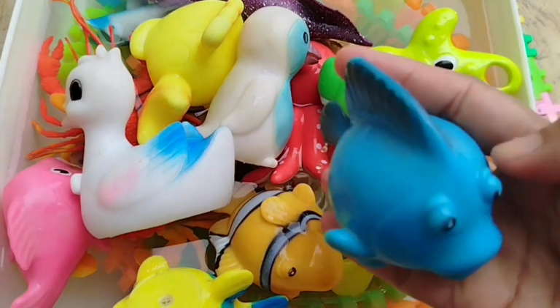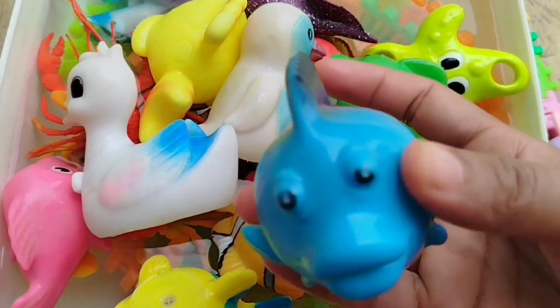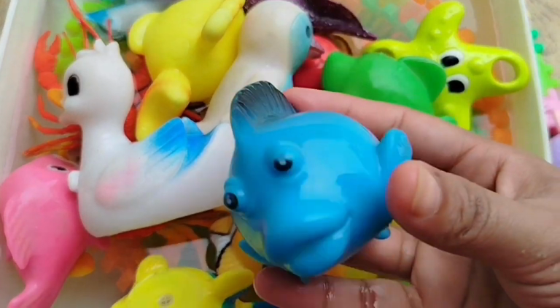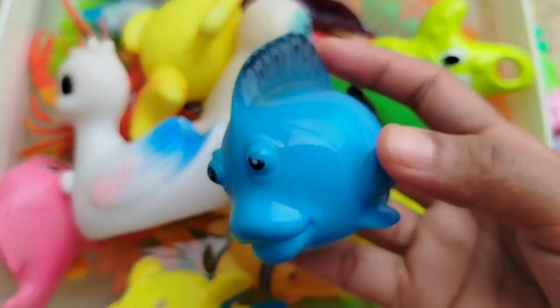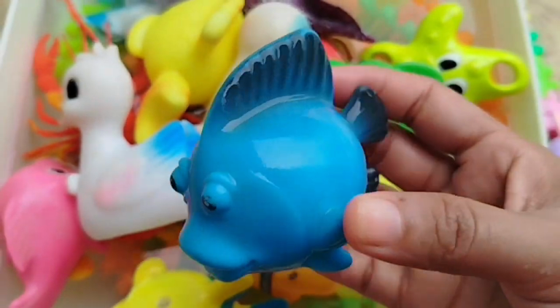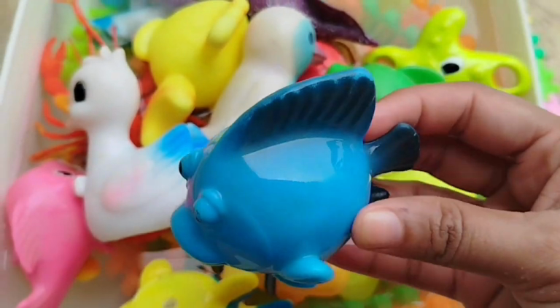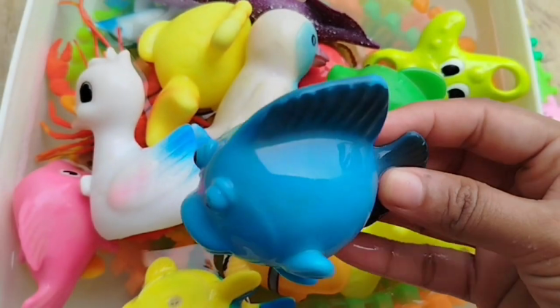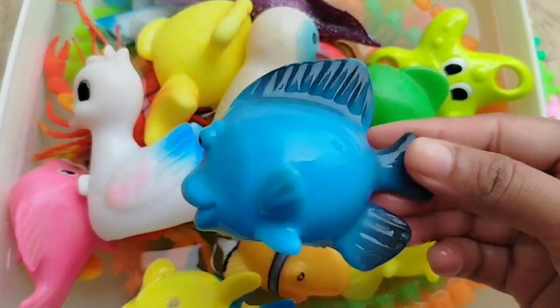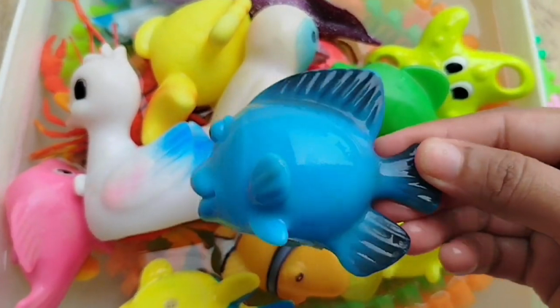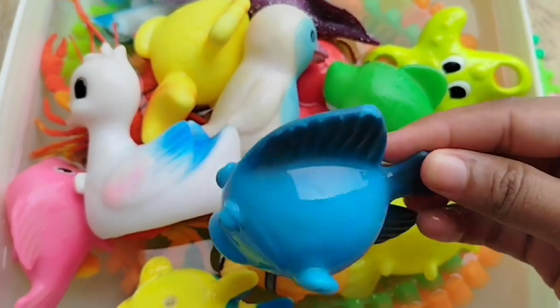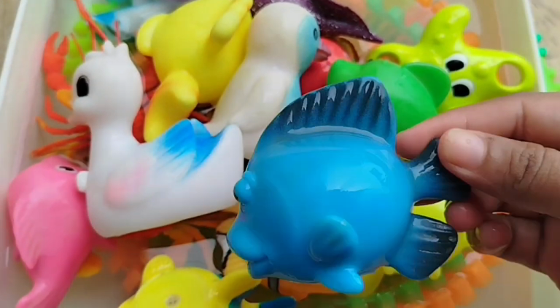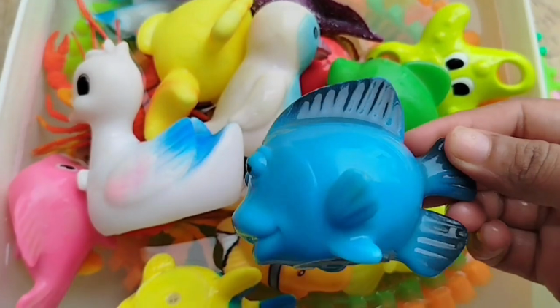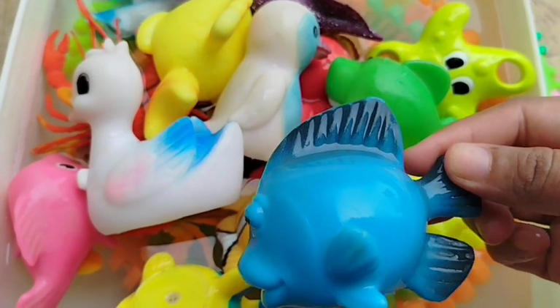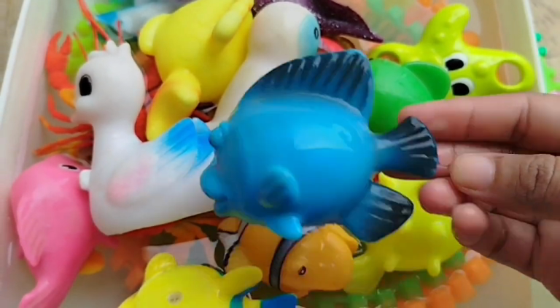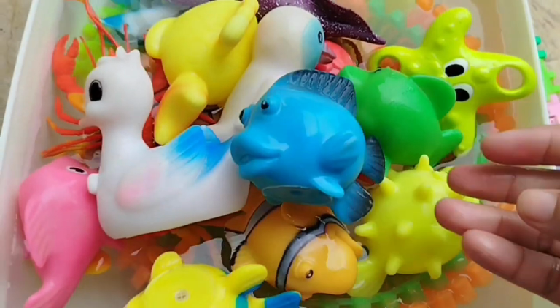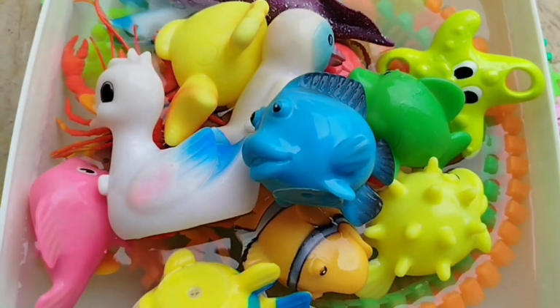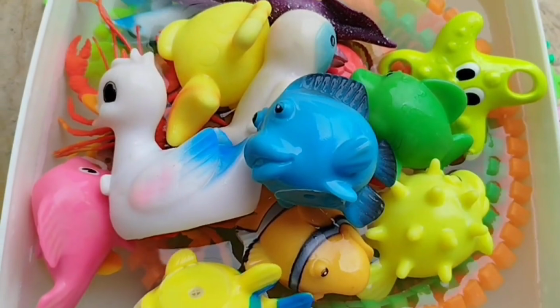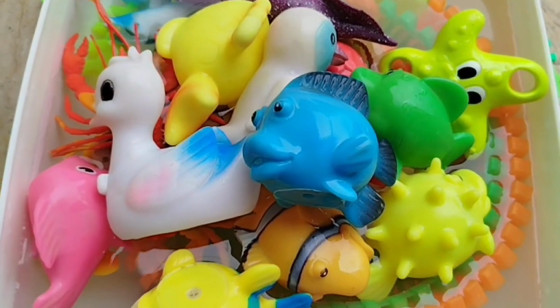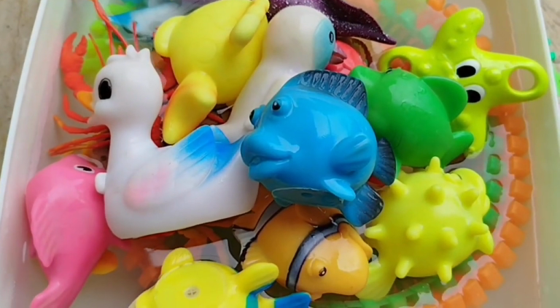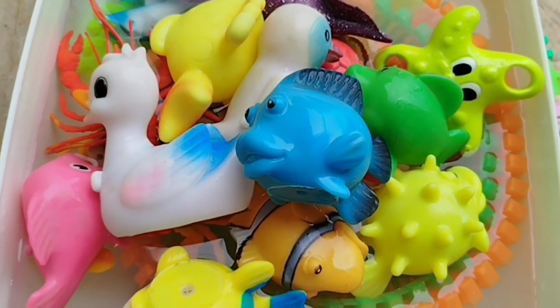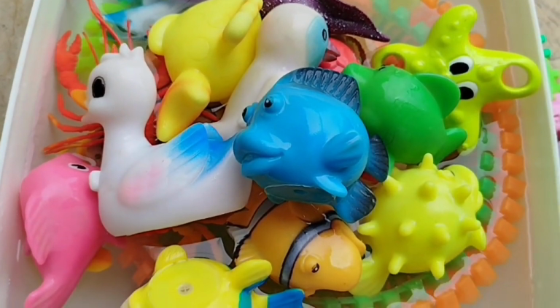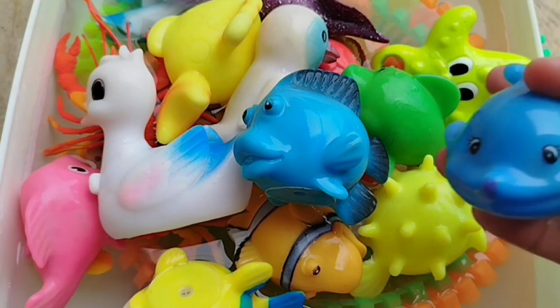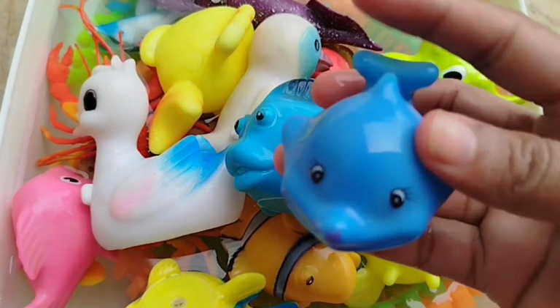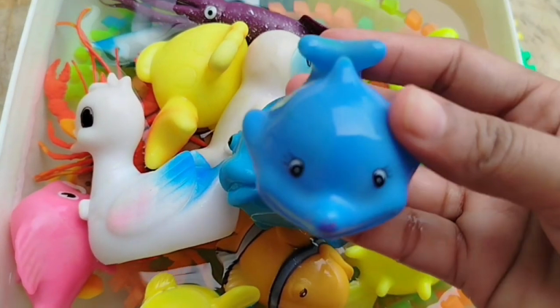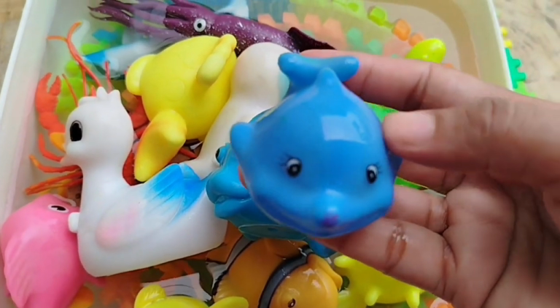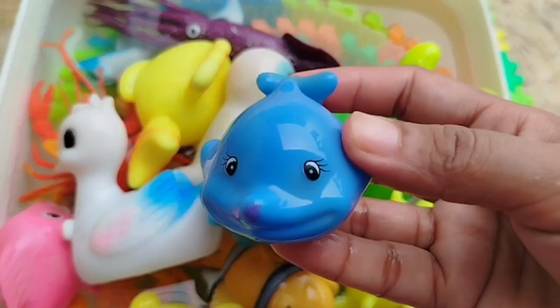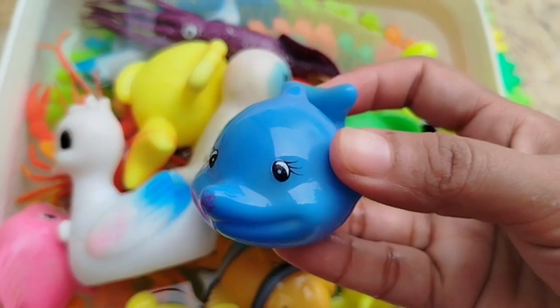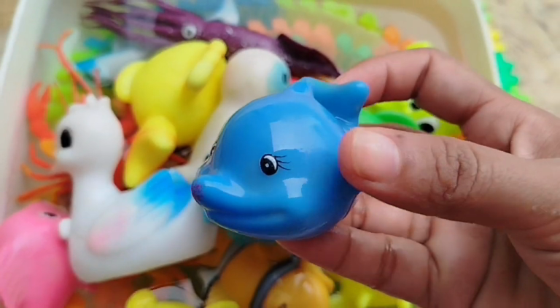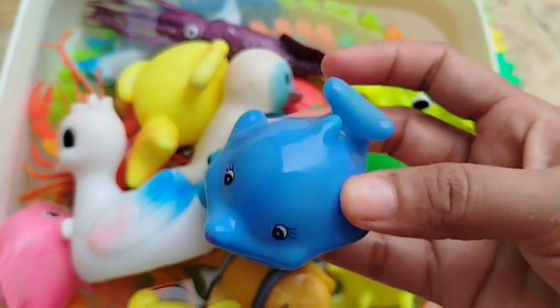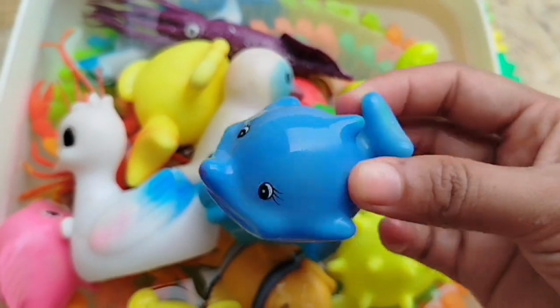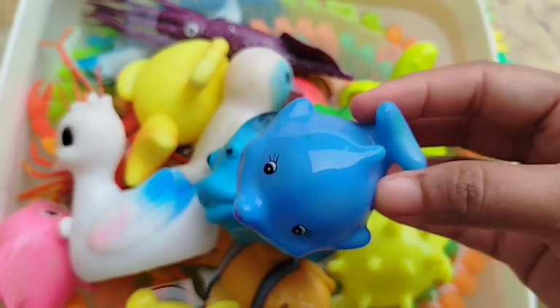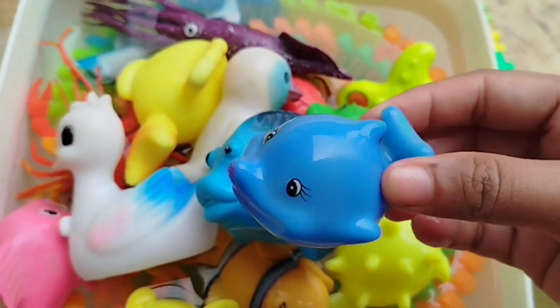A blue tang. This is a blue tang. The next one is a dolphin.